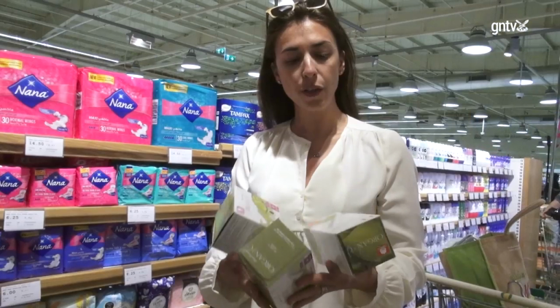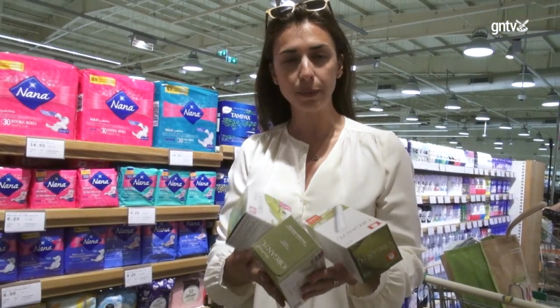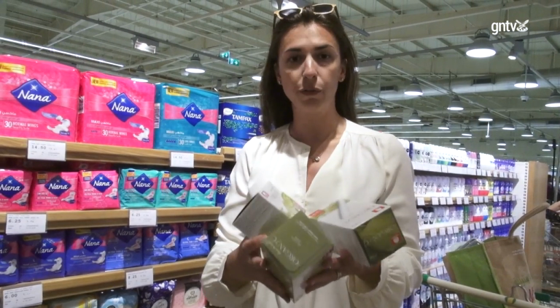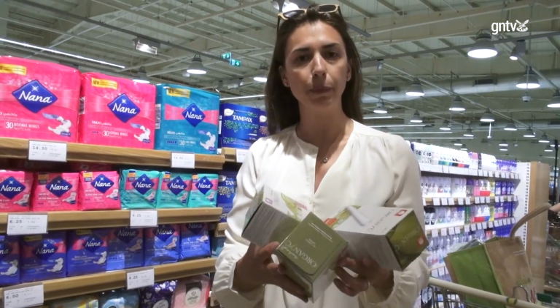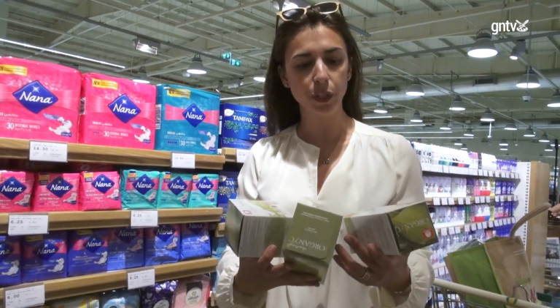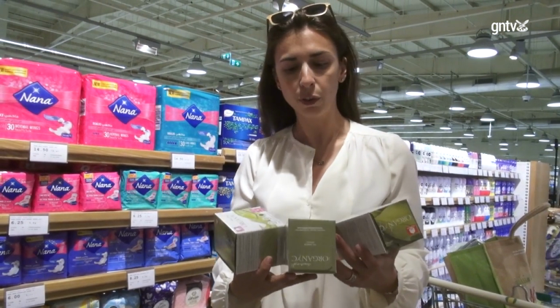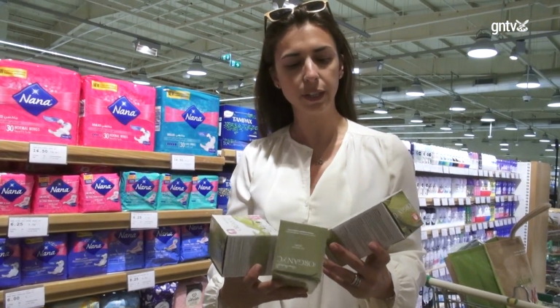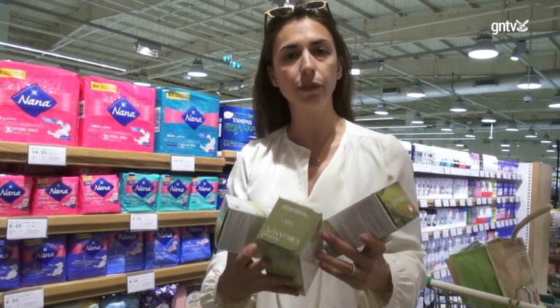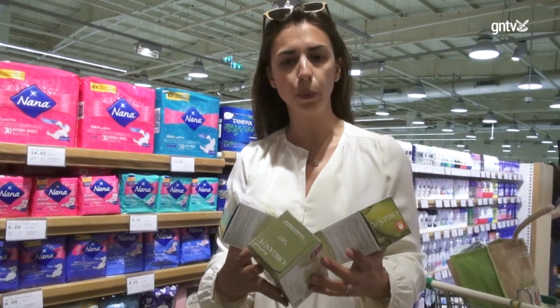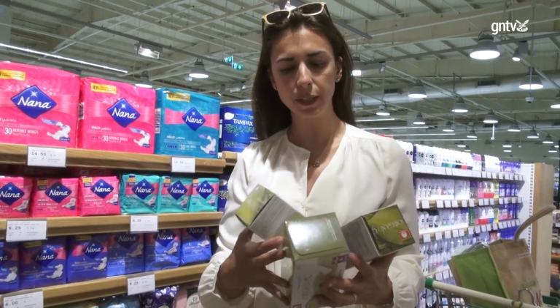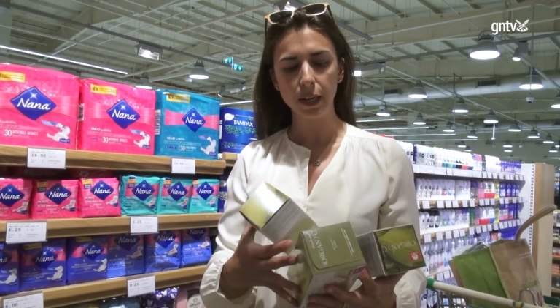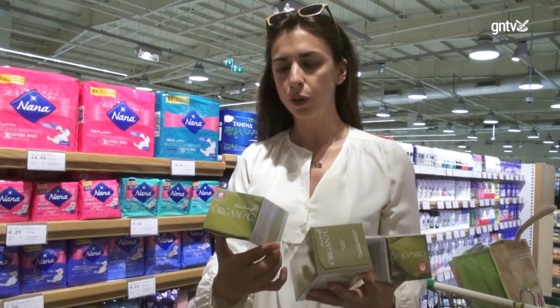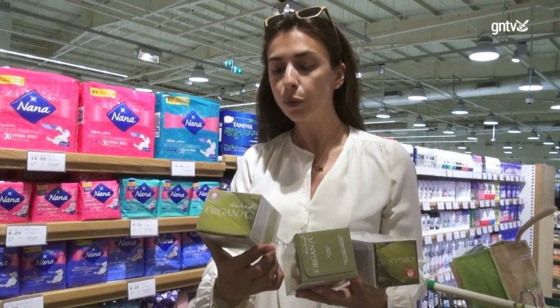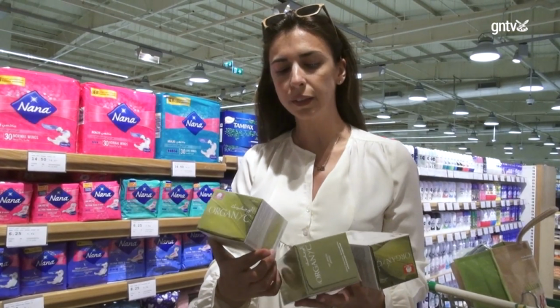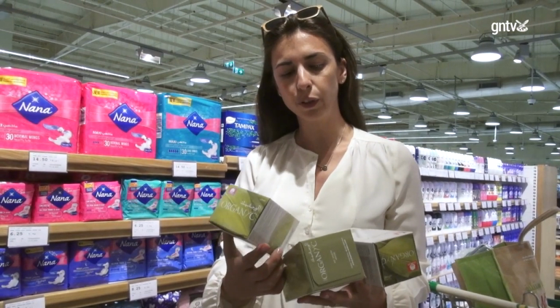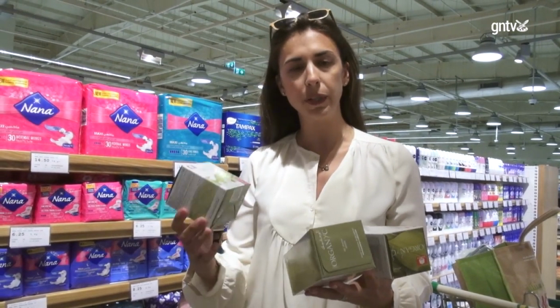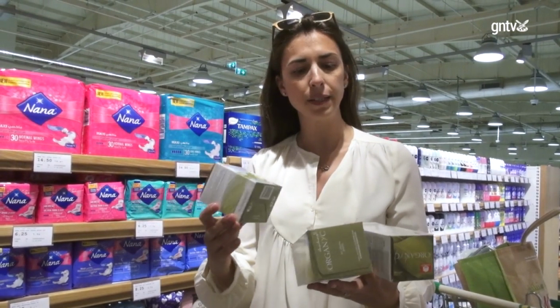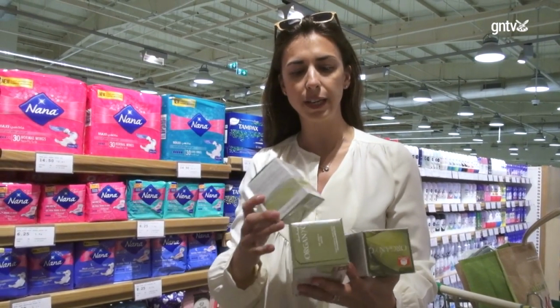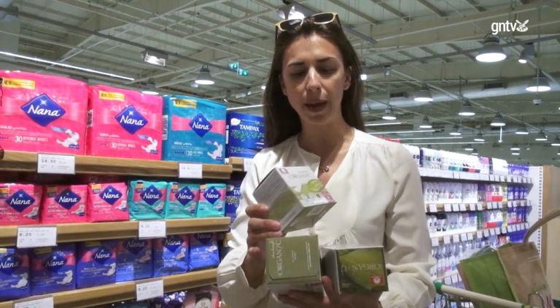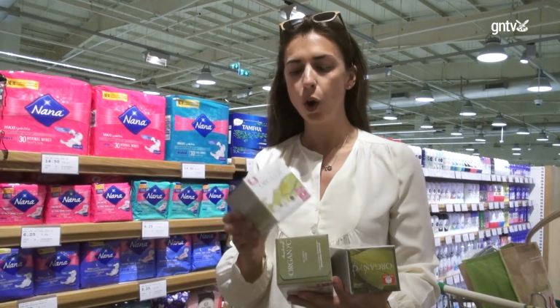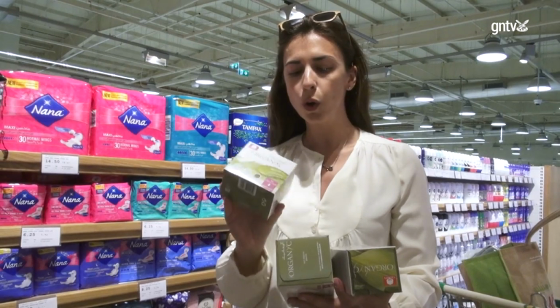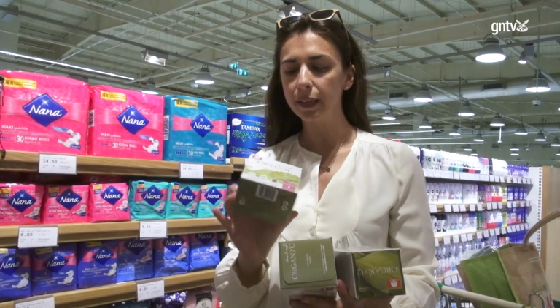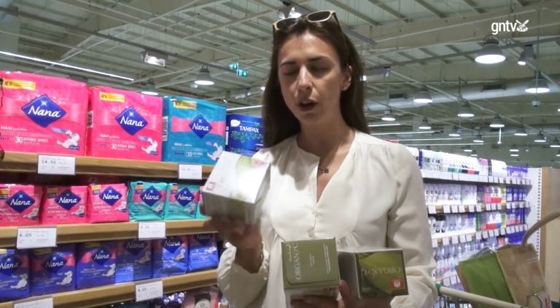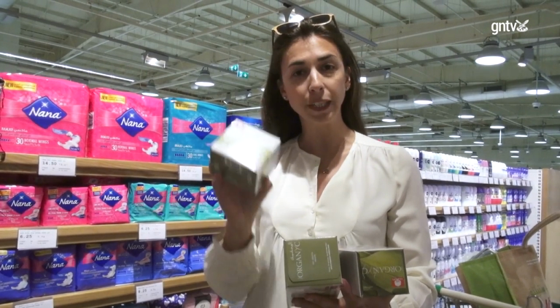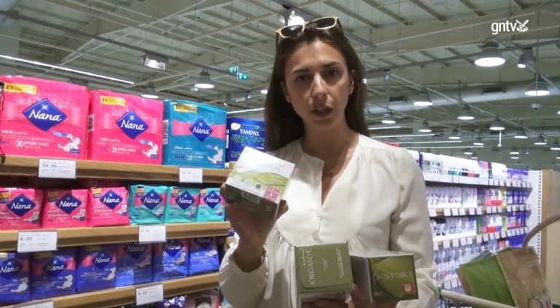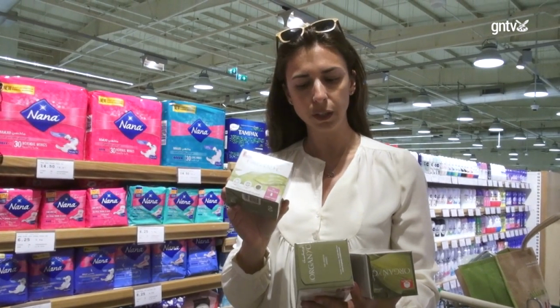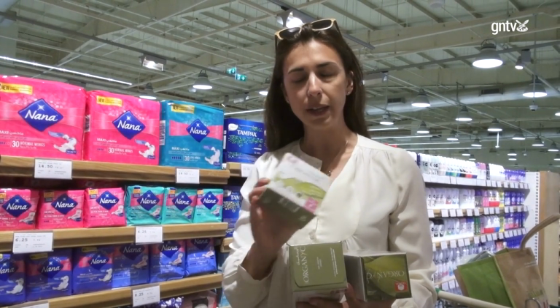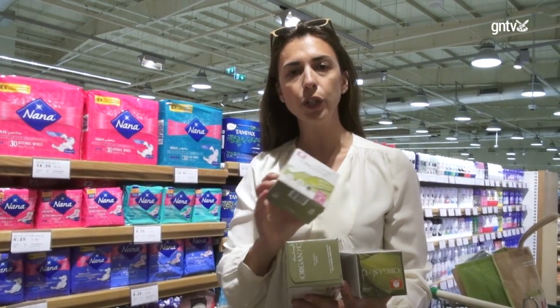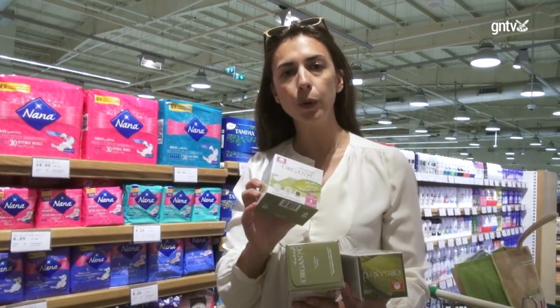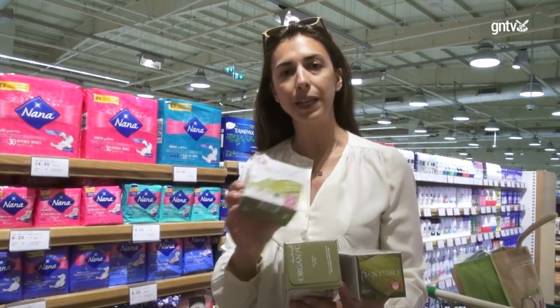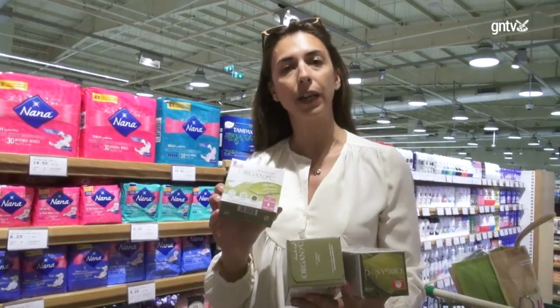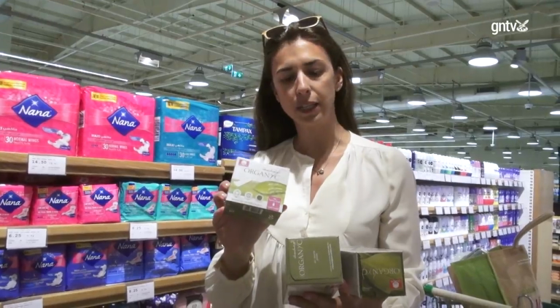Another item I was very happy to discover recently in different supermarkets is a new brand that offers feminine pads and sanitary pads, all made out of organic cotton, with no plastic packaging inside.